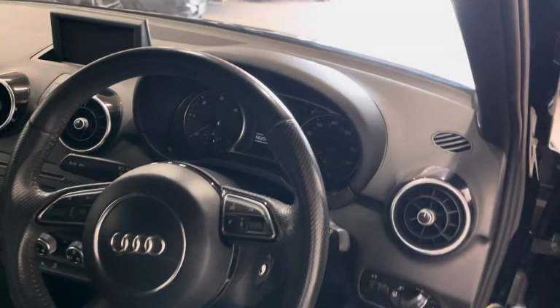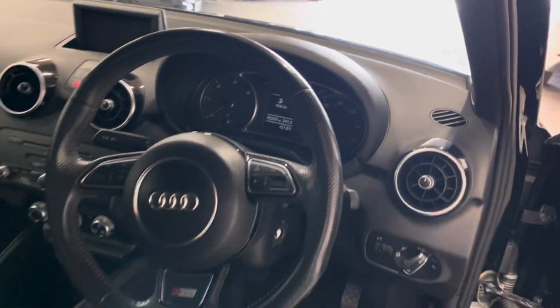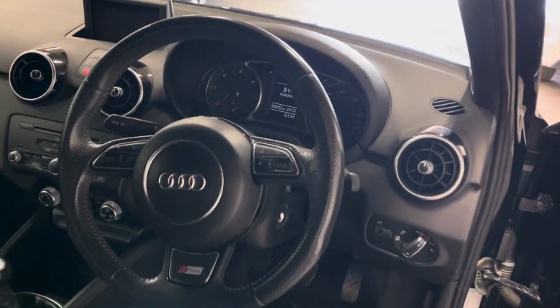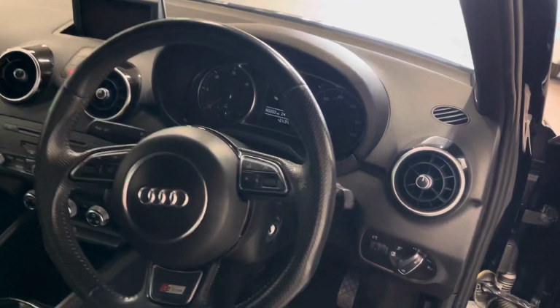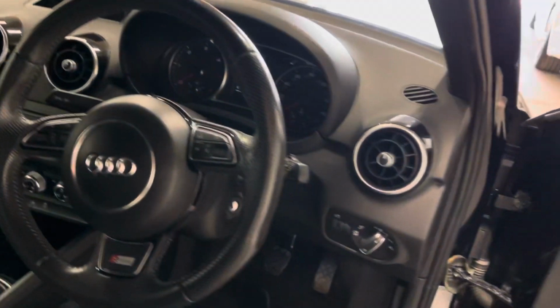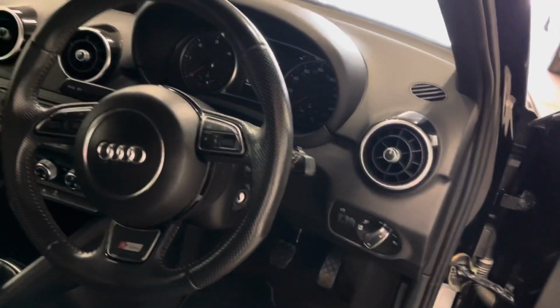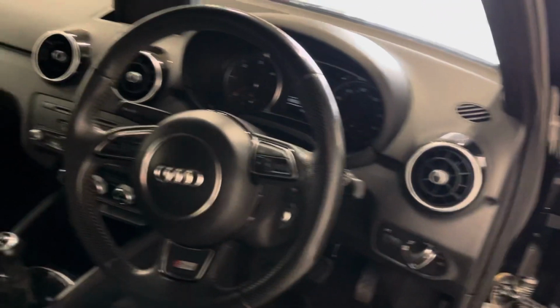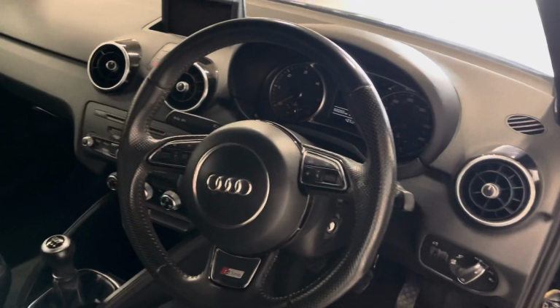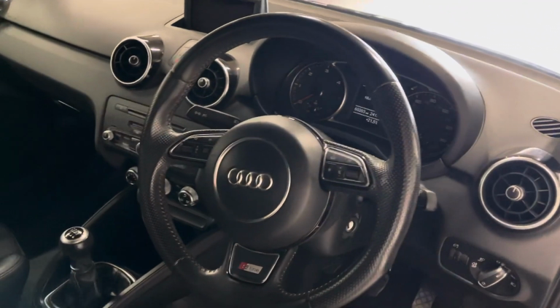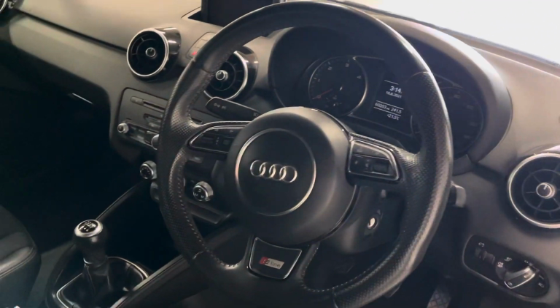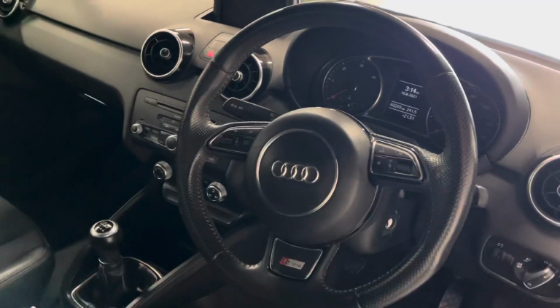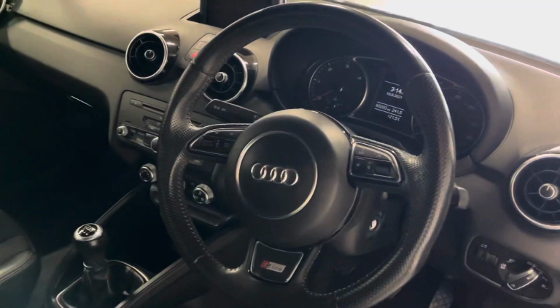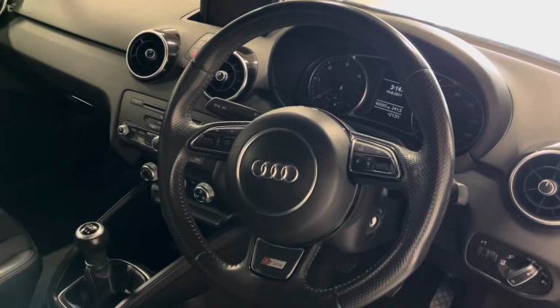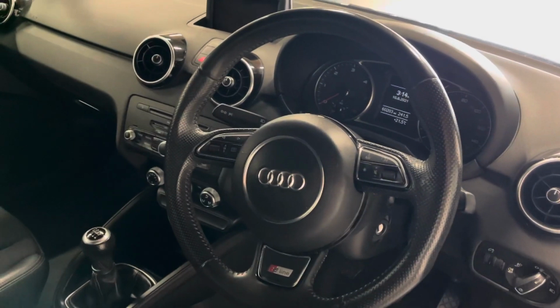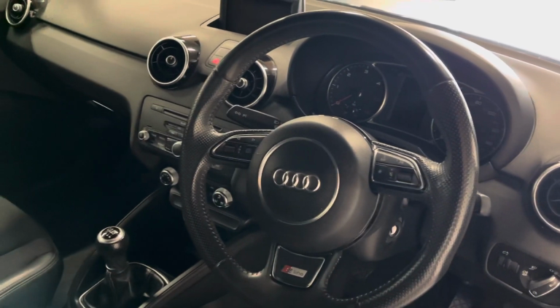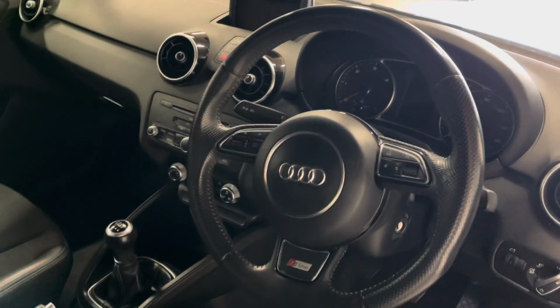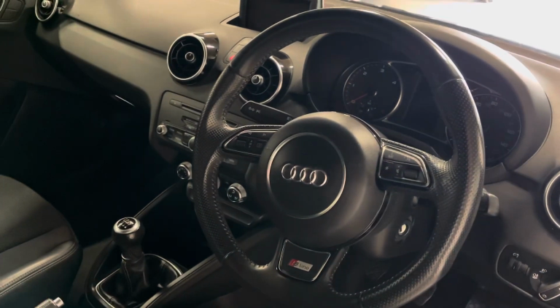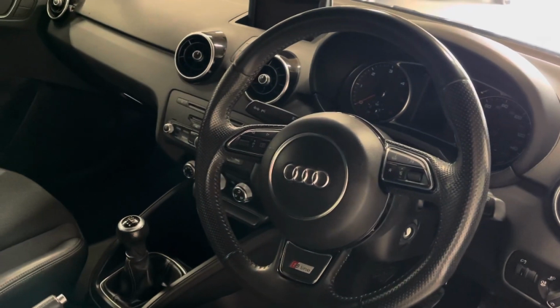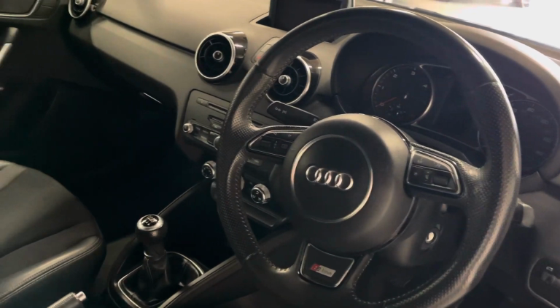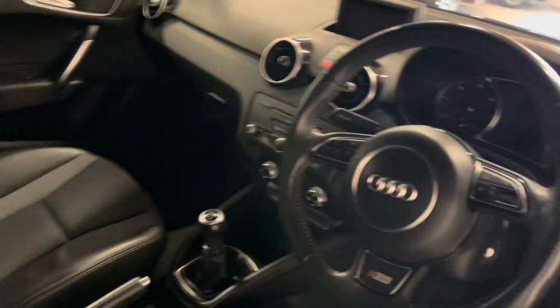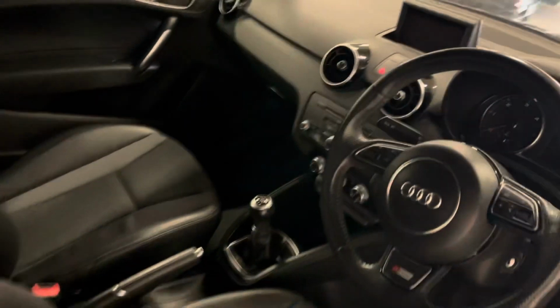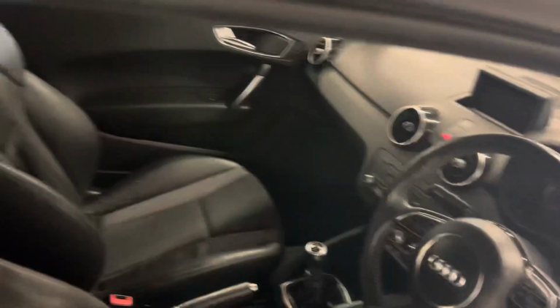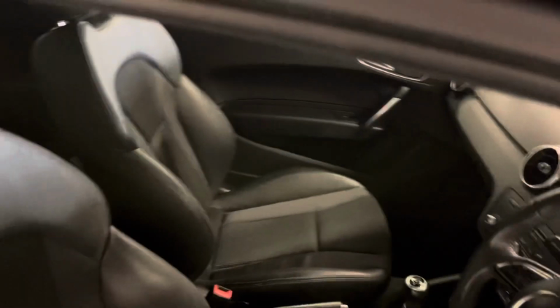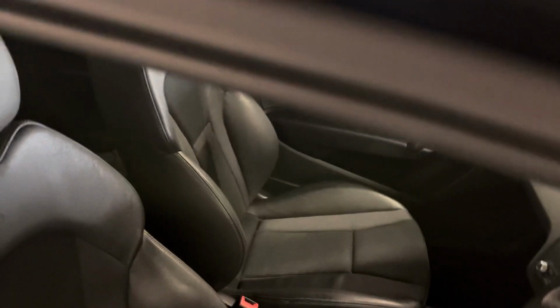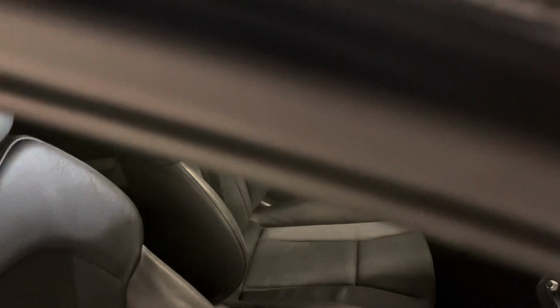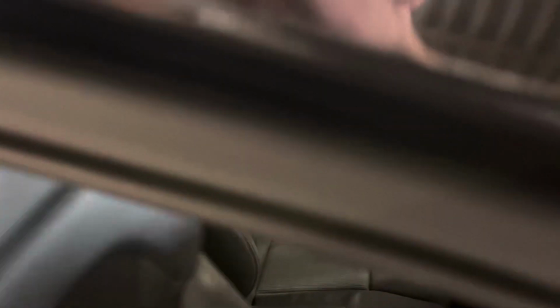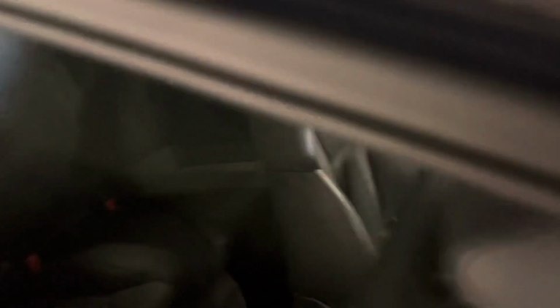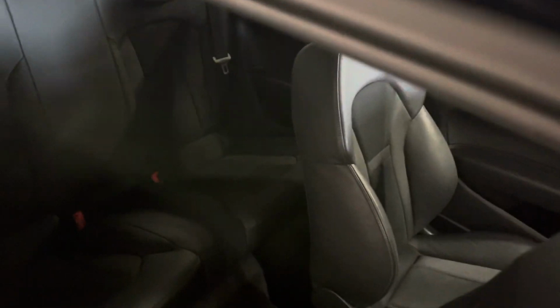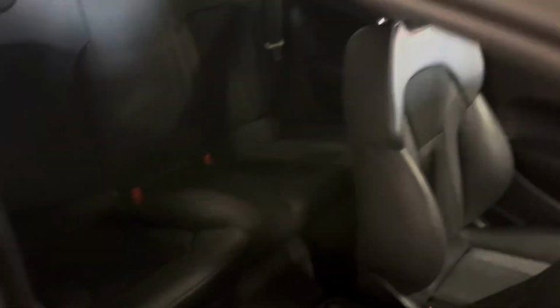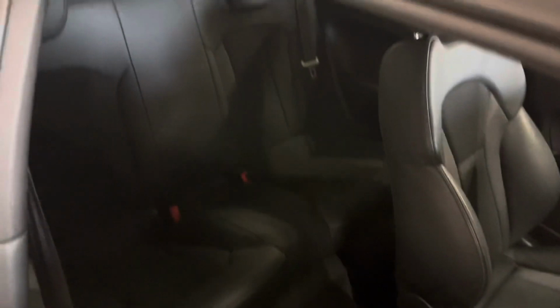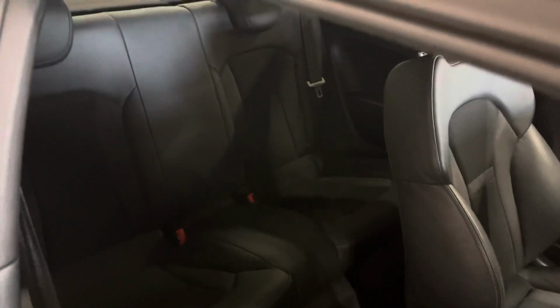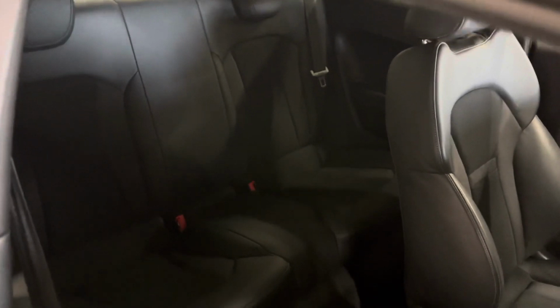60,203 miles, full service history. It does come with a fresh service from ourselves, and if it's got less than six months MOT we'll have a full 12-month MOT applied.